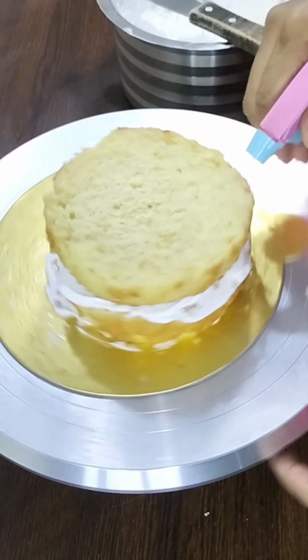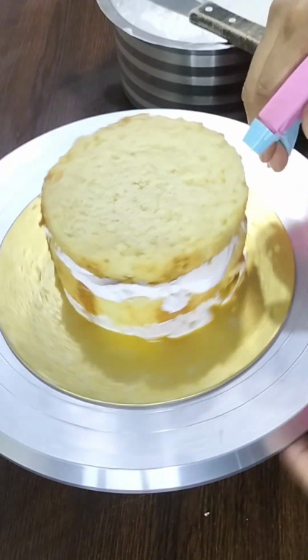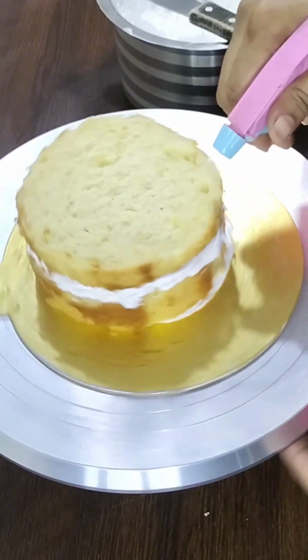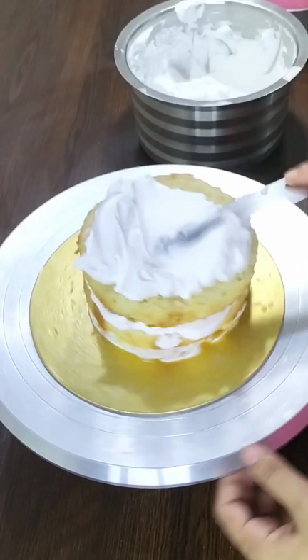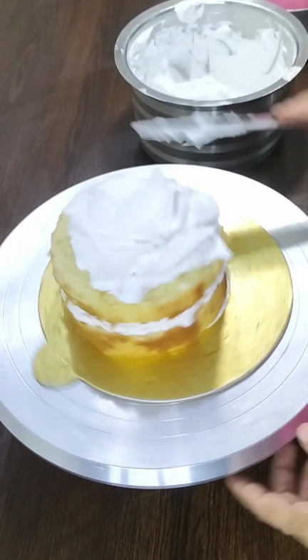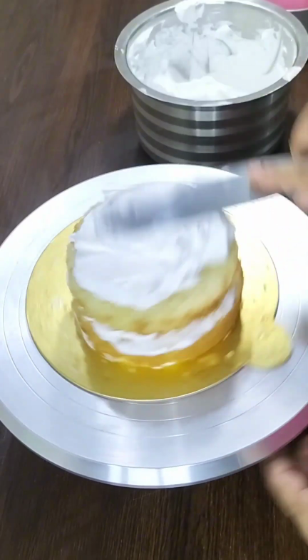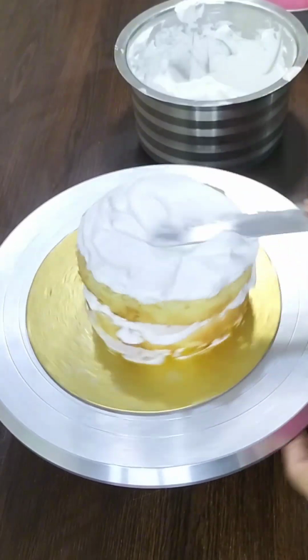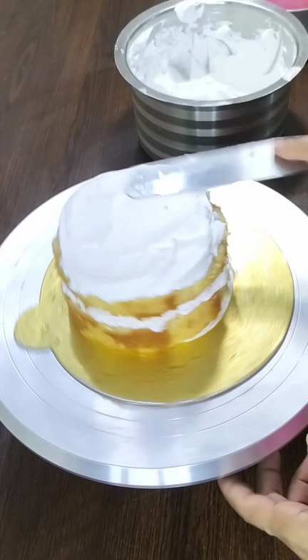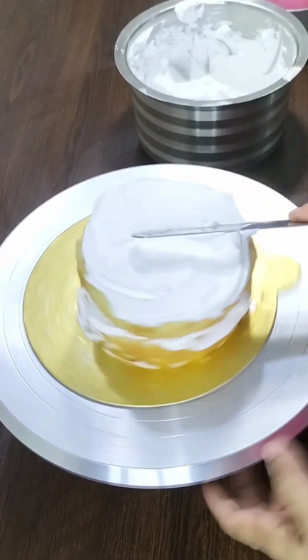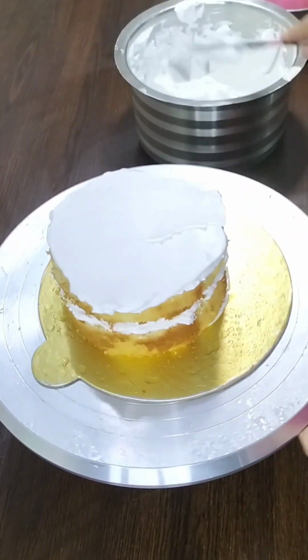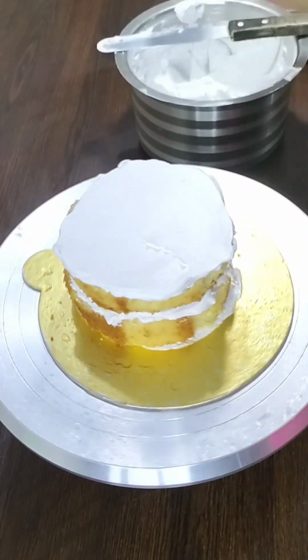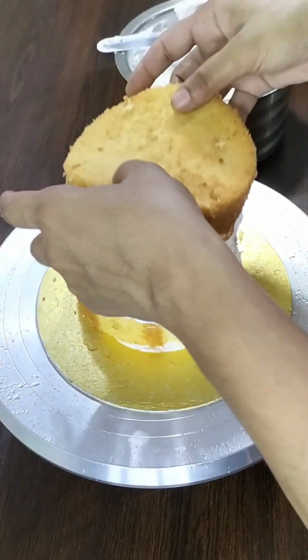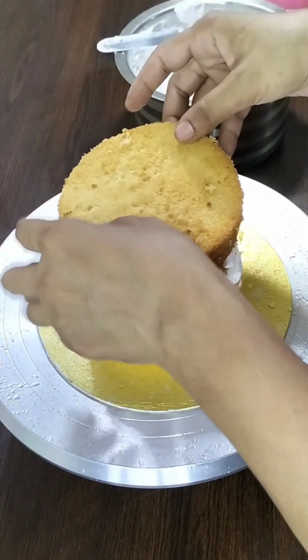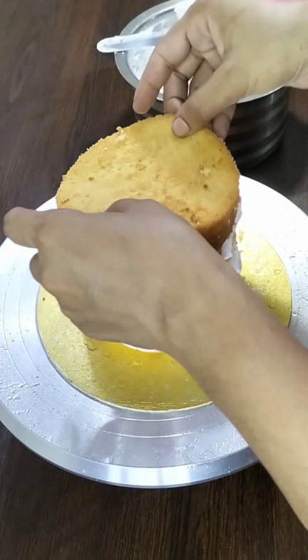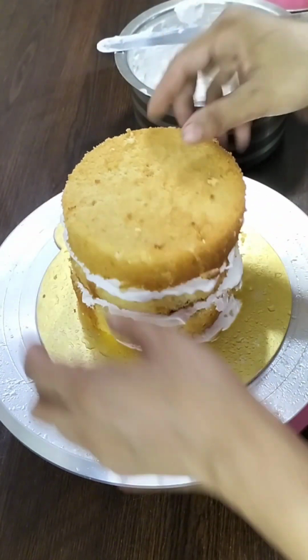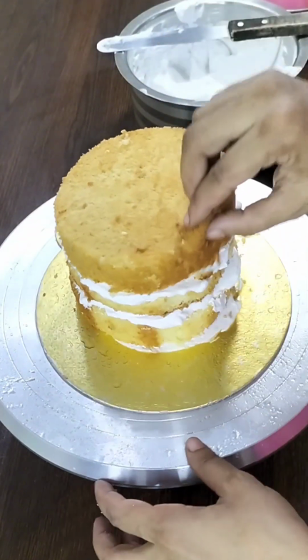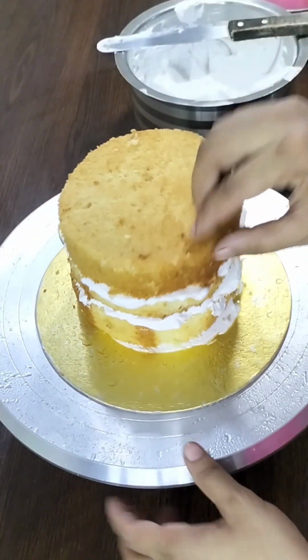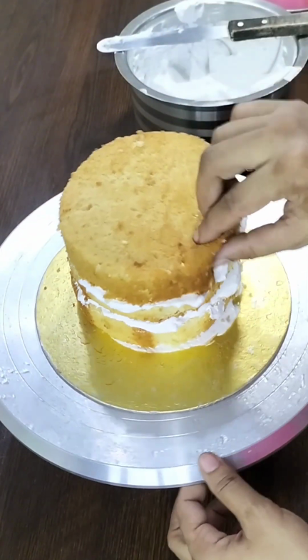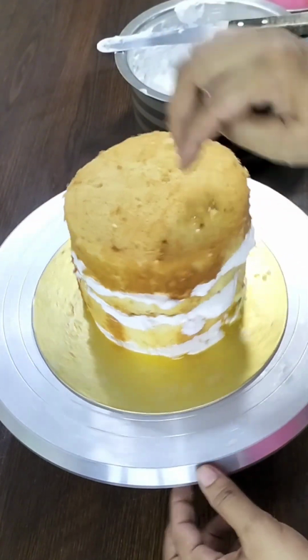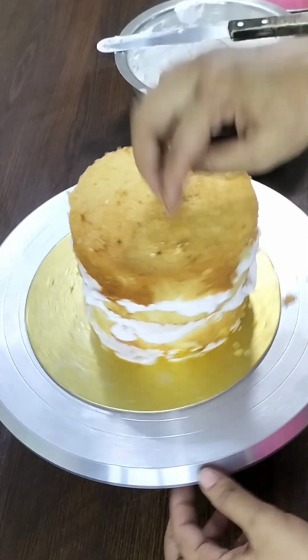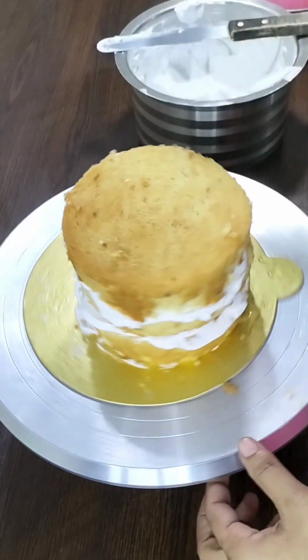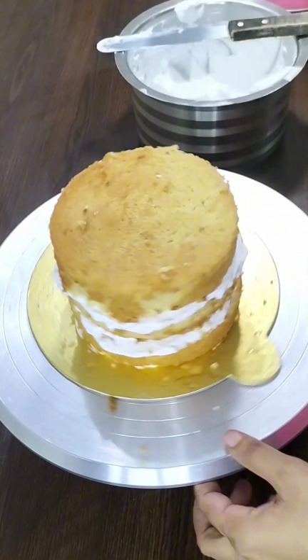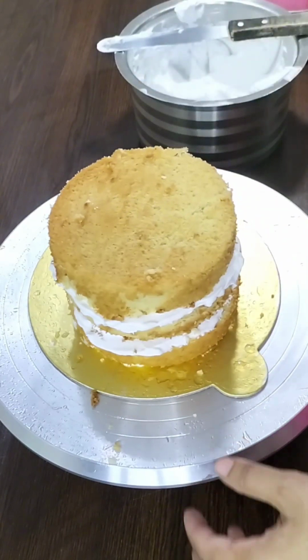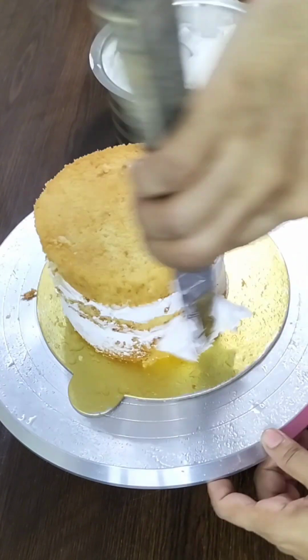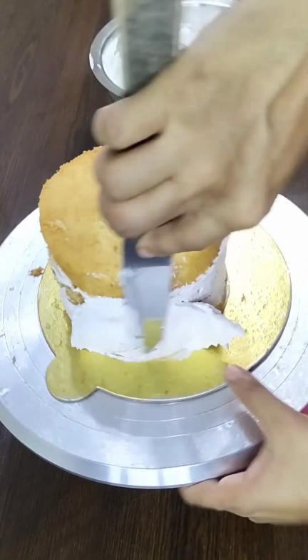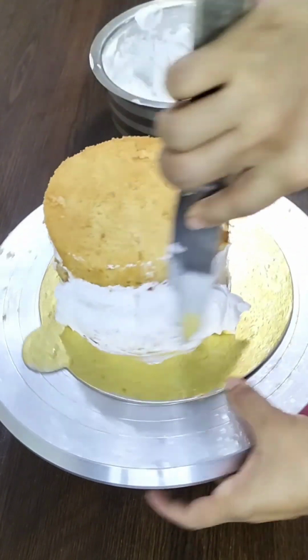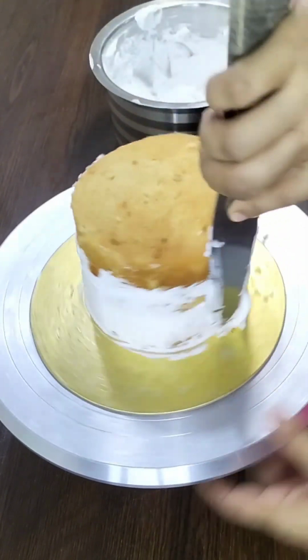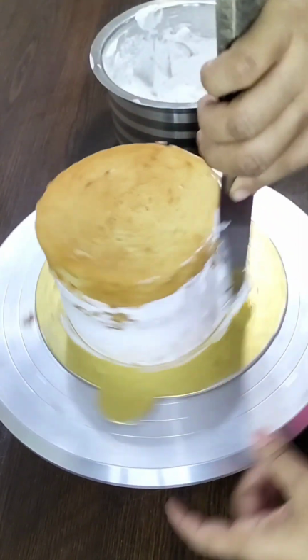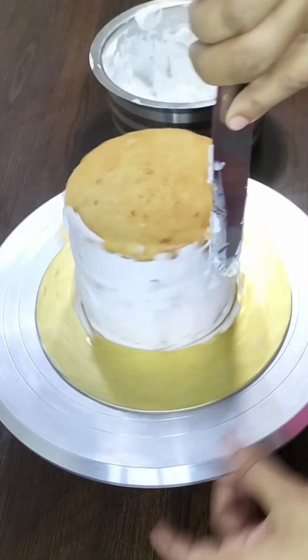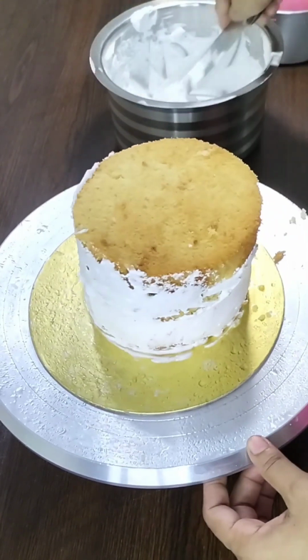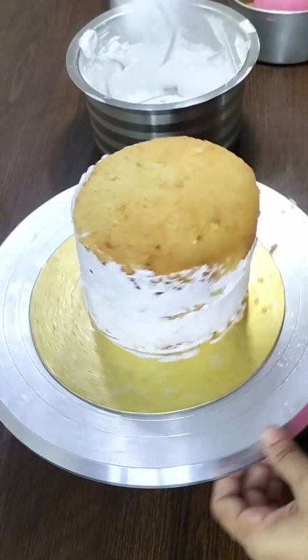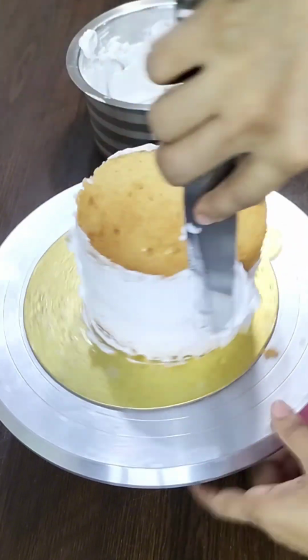If you need to find out, the slice is easy to do. As you can see, the slice will be easy to channel, so if you want to use a slice, it will be easy to do so.